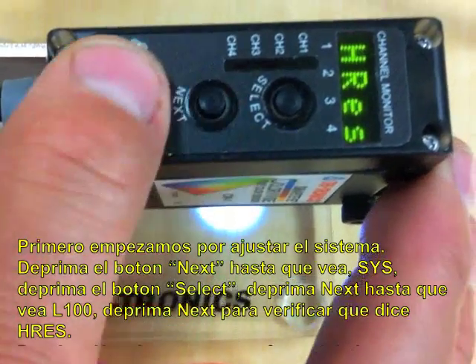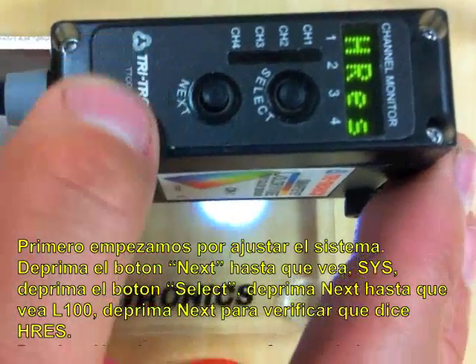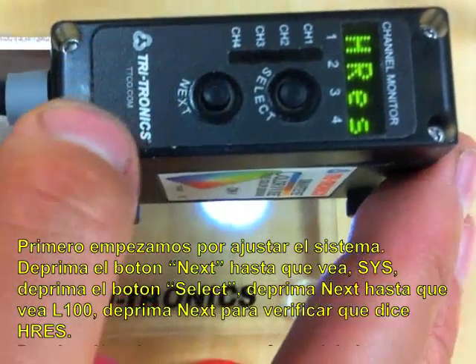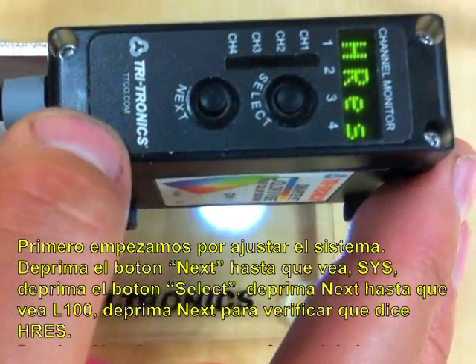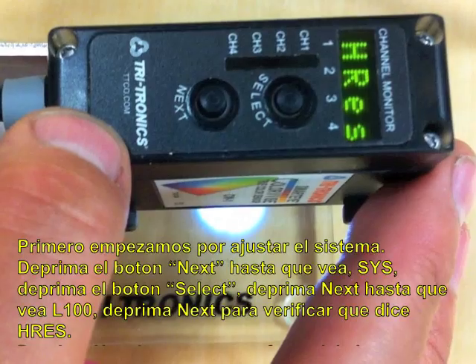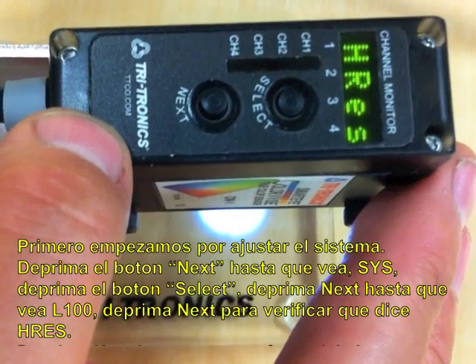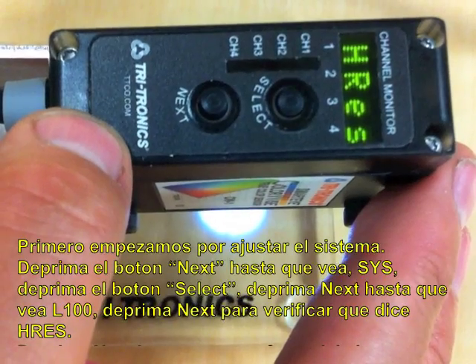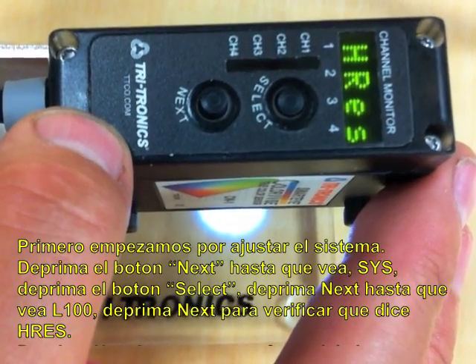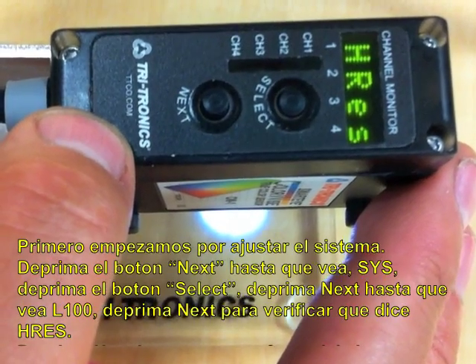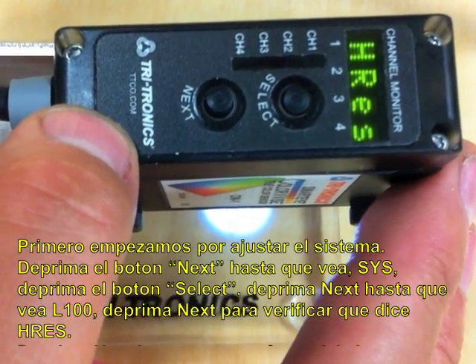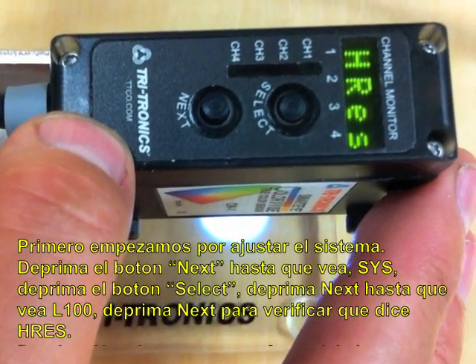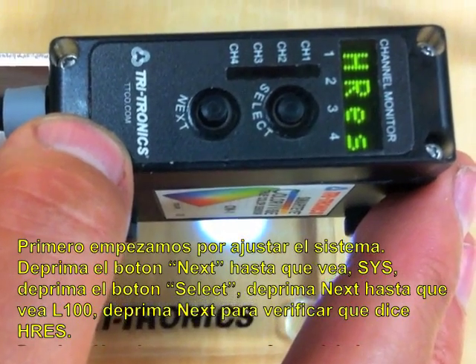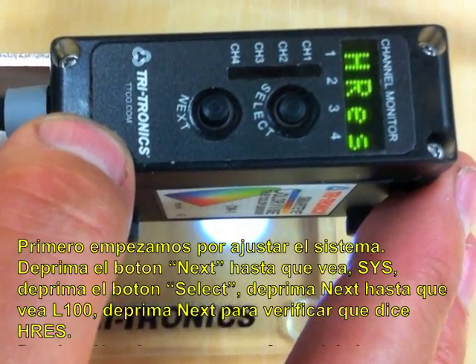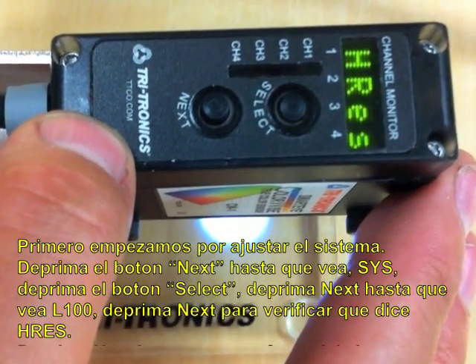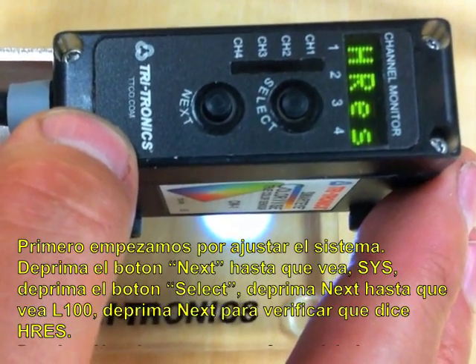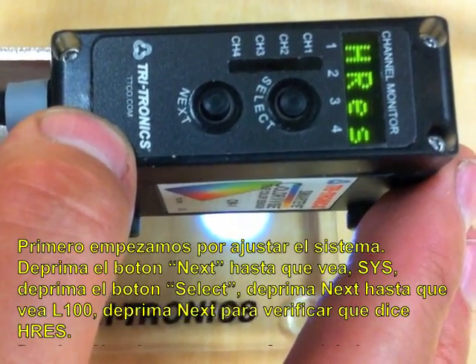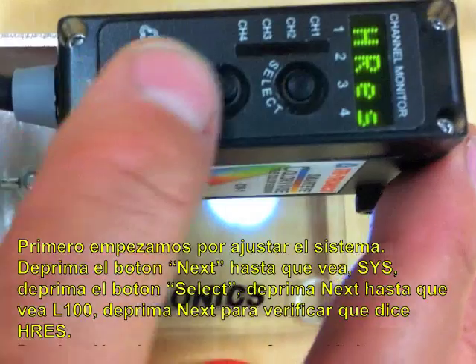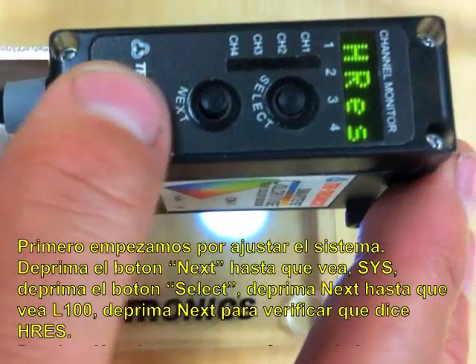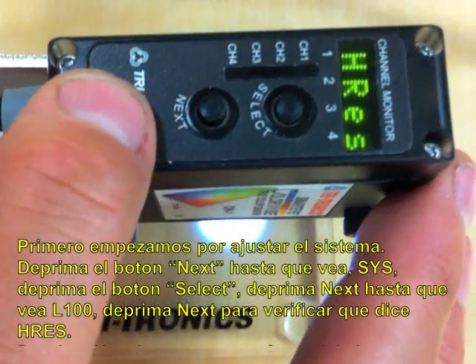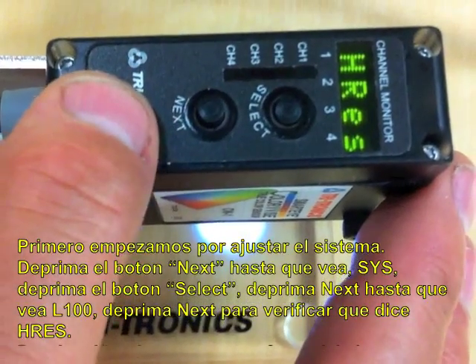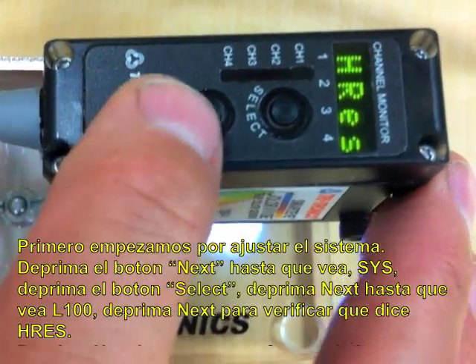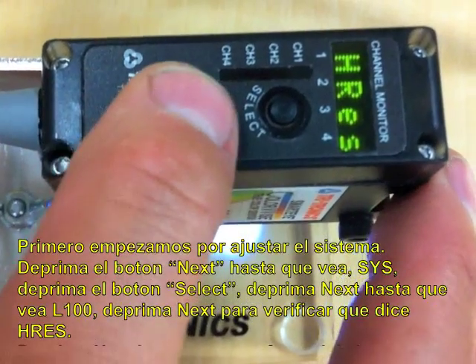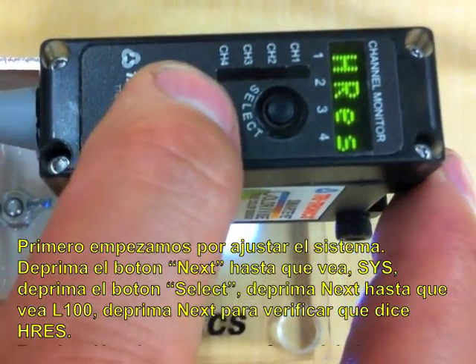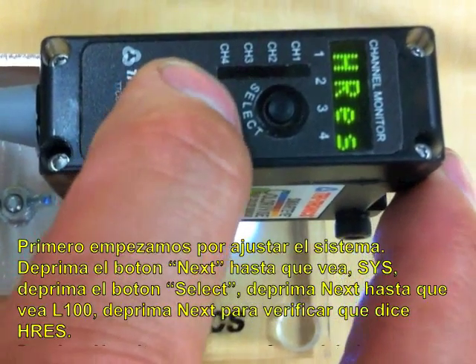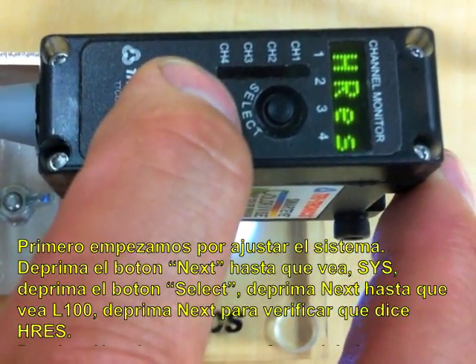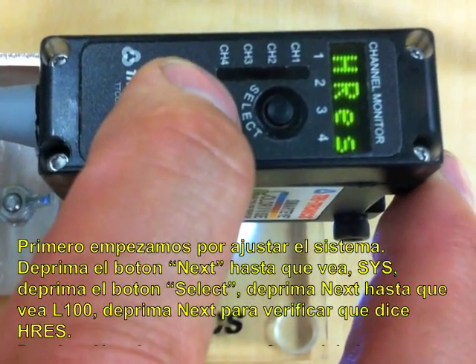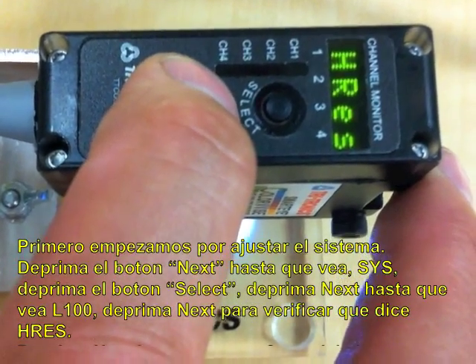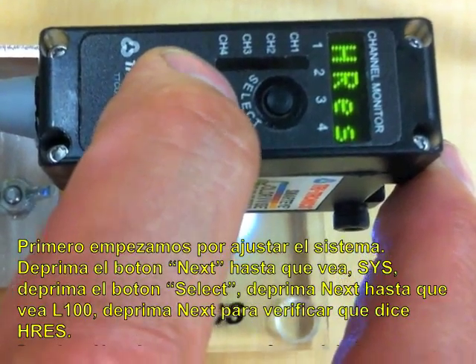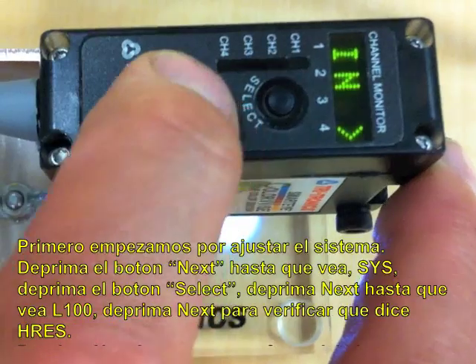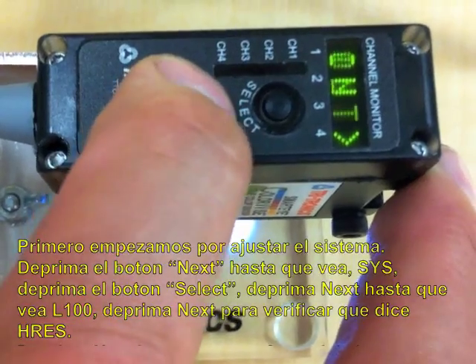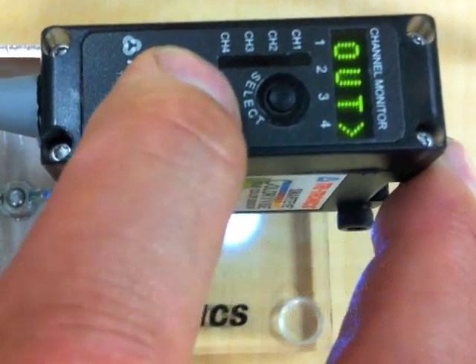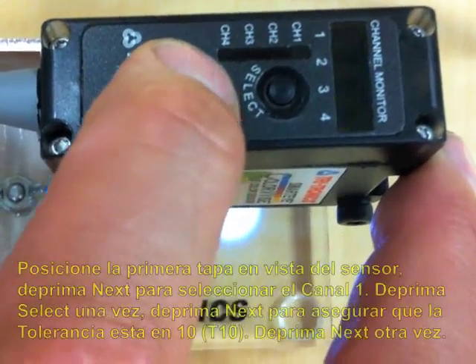Next, you want to verify you're in high res mode. Once you have those two settings confirmed, then you're good for the system setup. So we're going to get out of that.